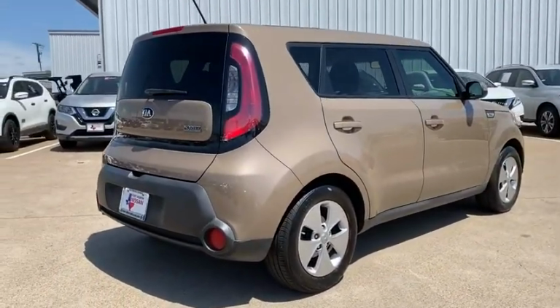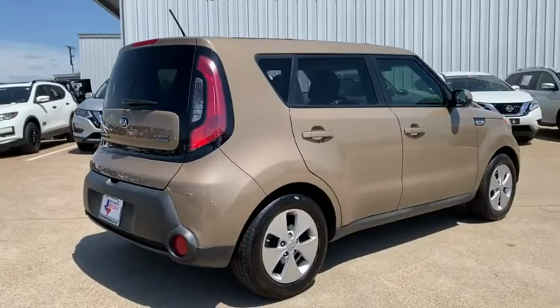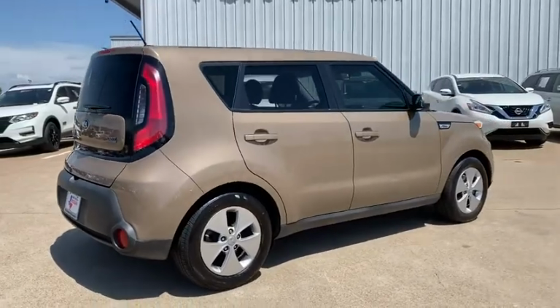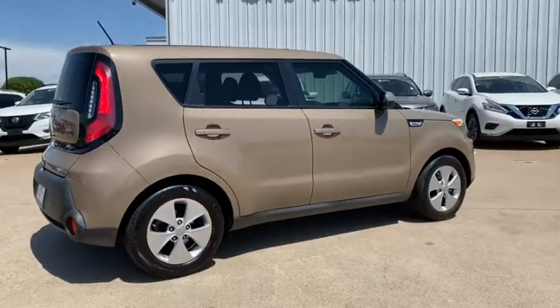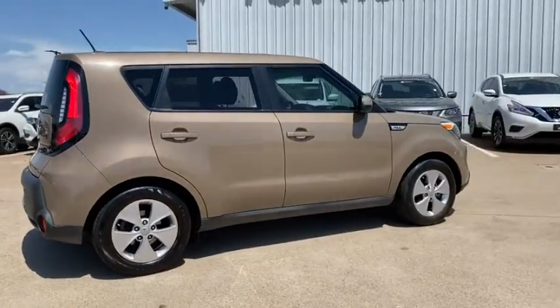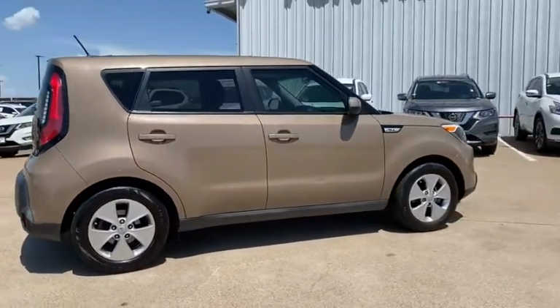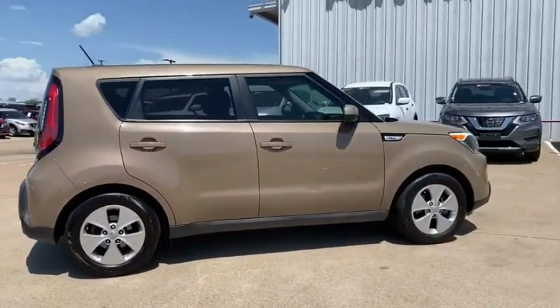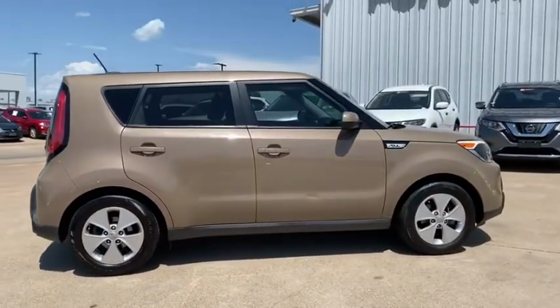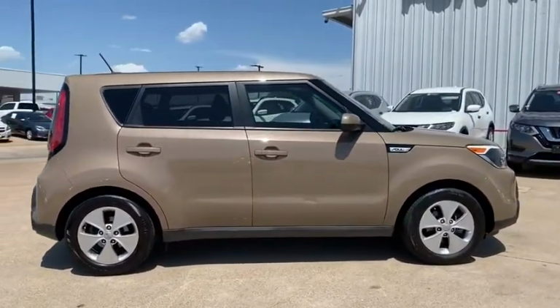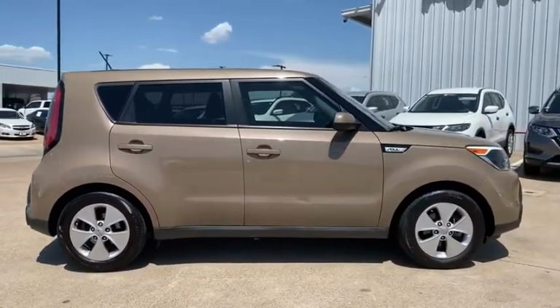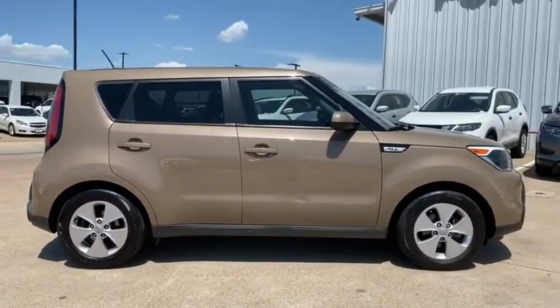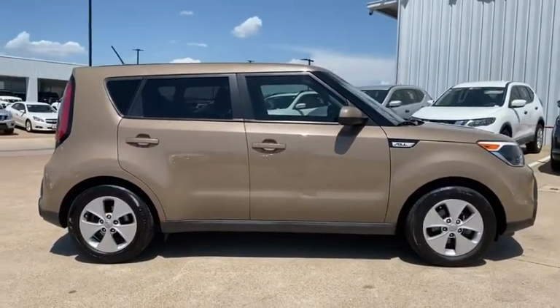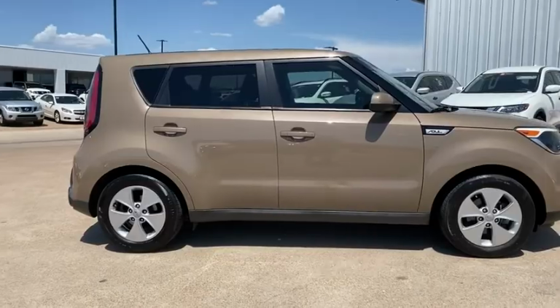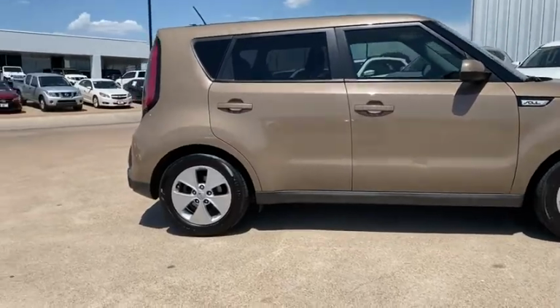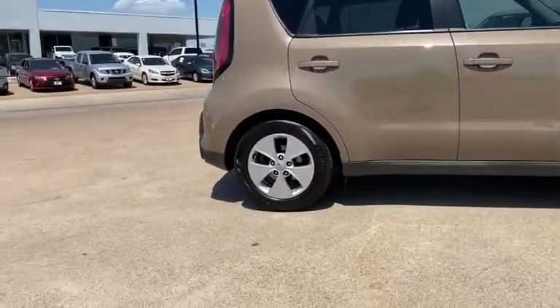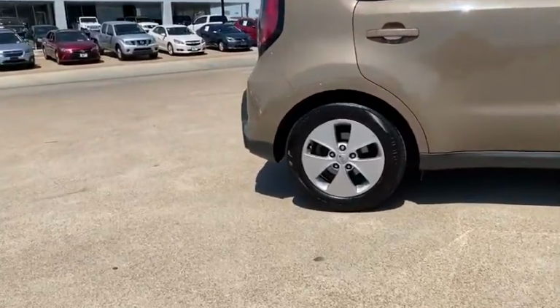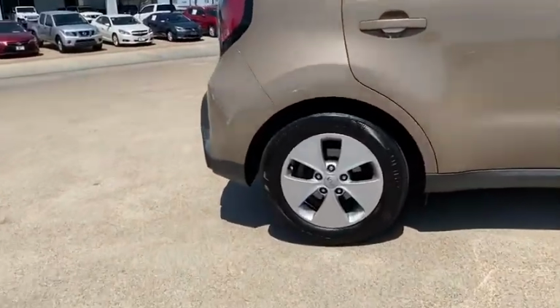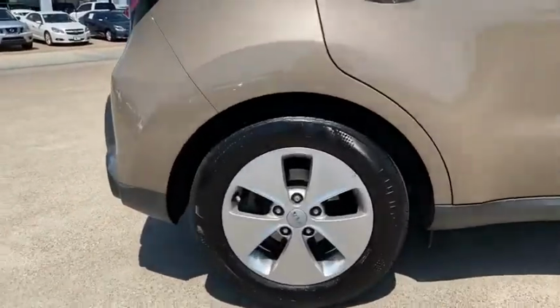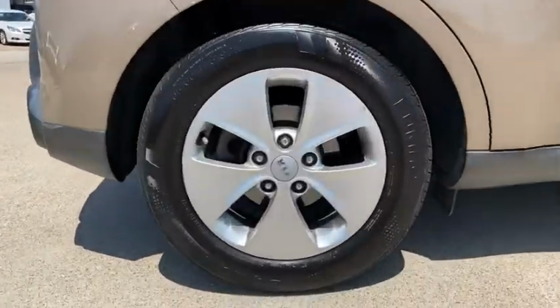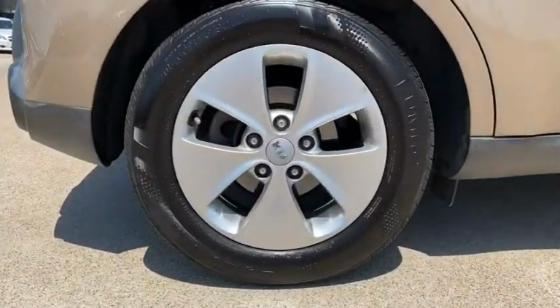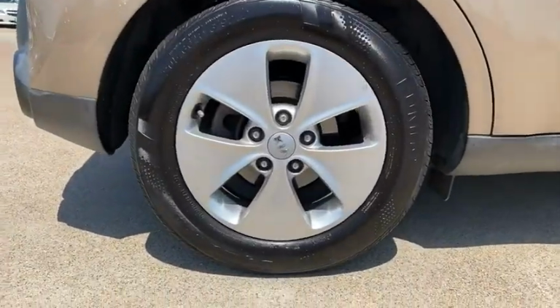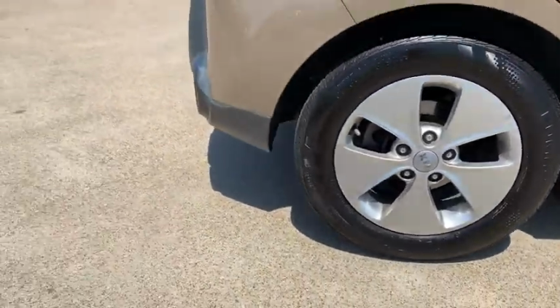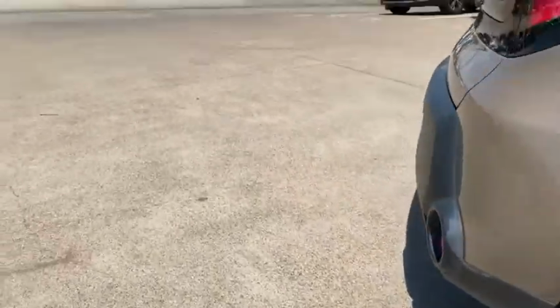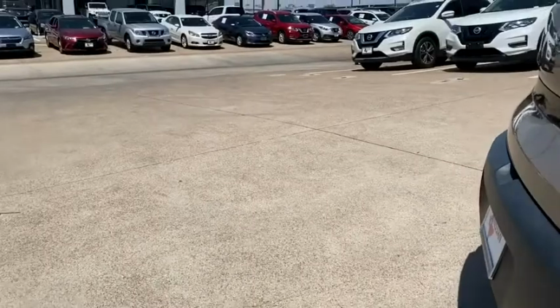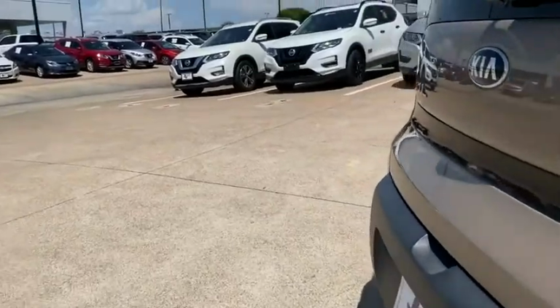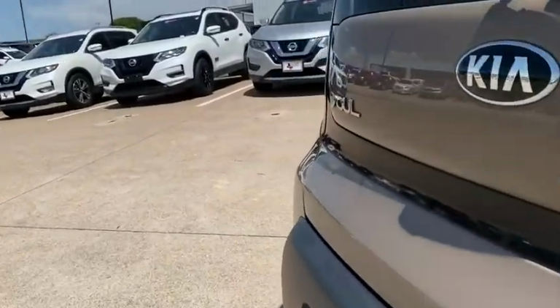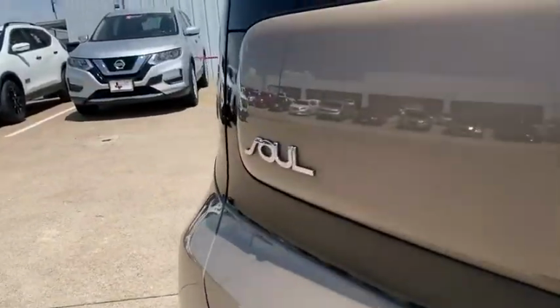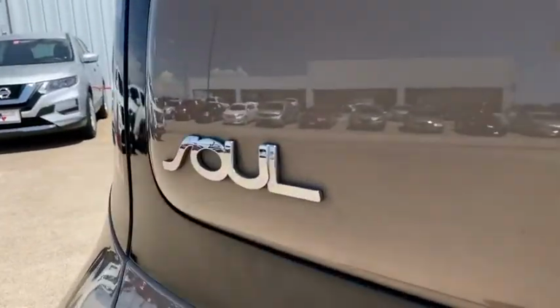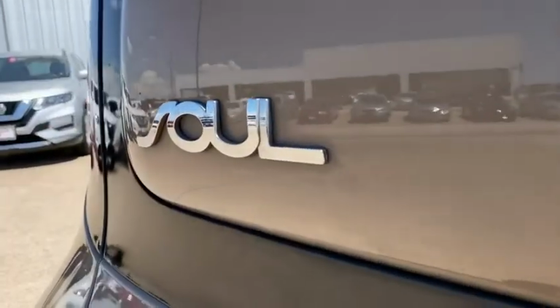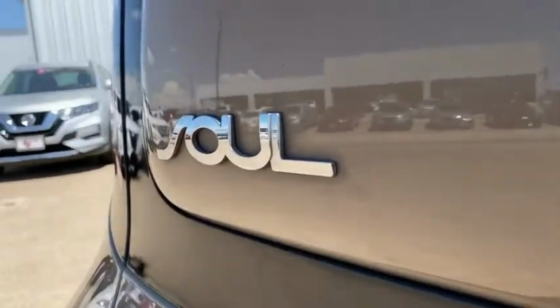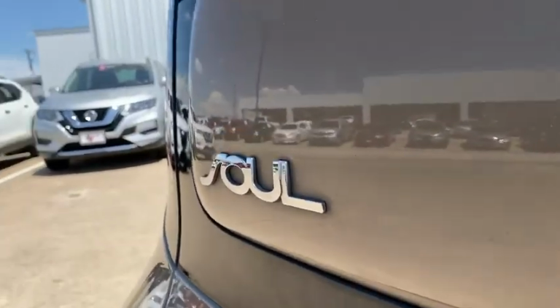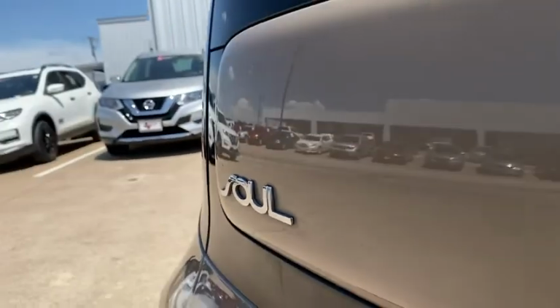Traction control, dual airbags, alloy wheels, power steering, four-wheel disc brakes, rear window defroster, trip computer, power windows, electronic stability control, remote keyless entry, tachometer, overhead console.